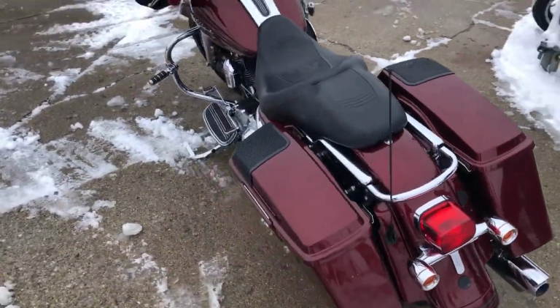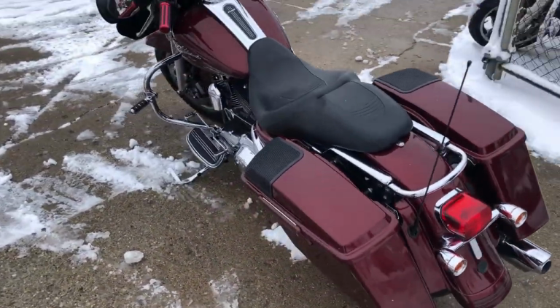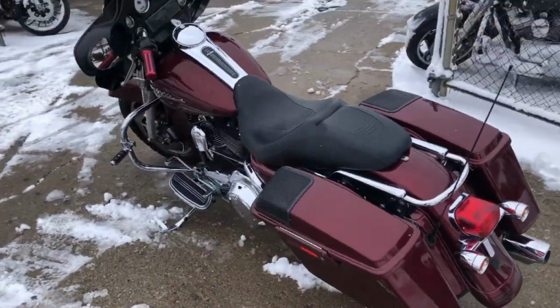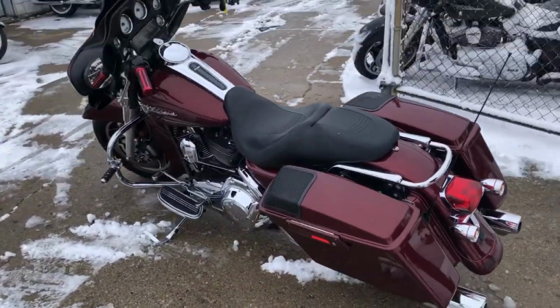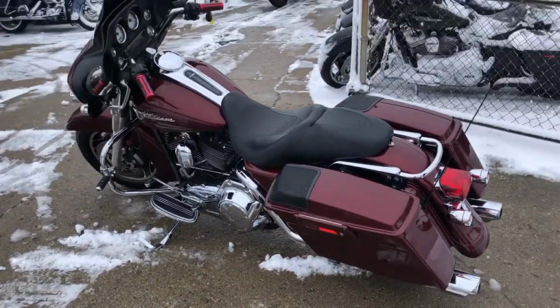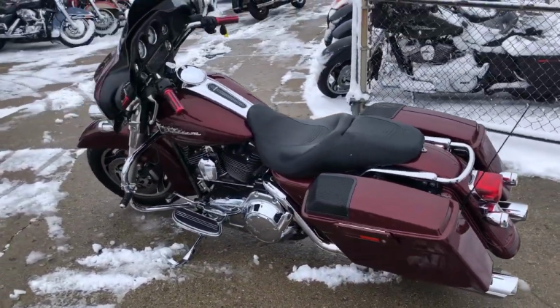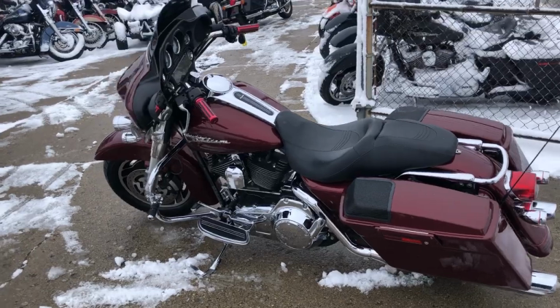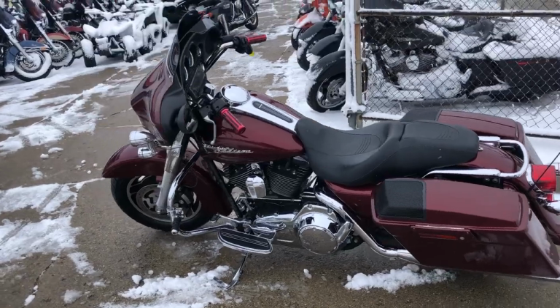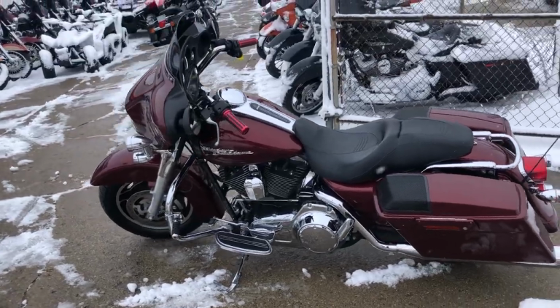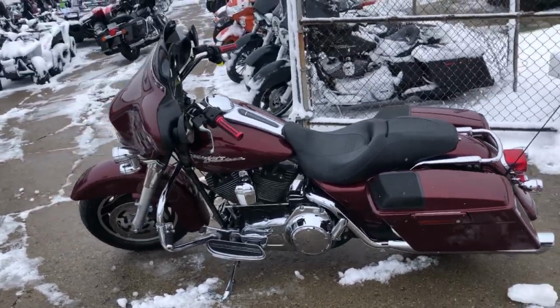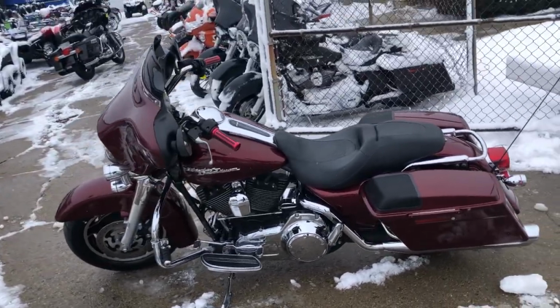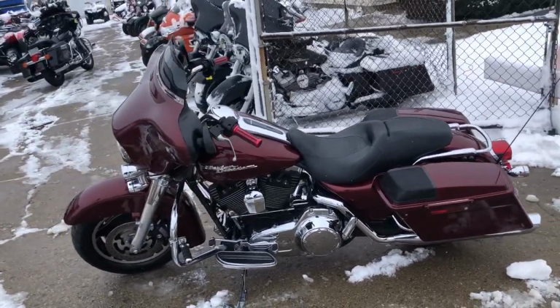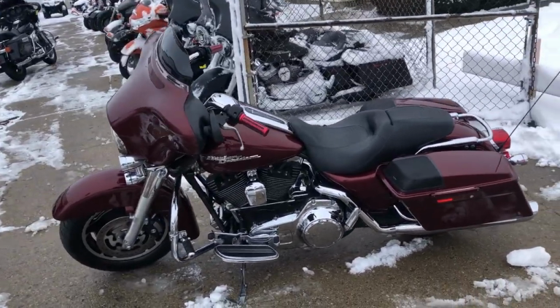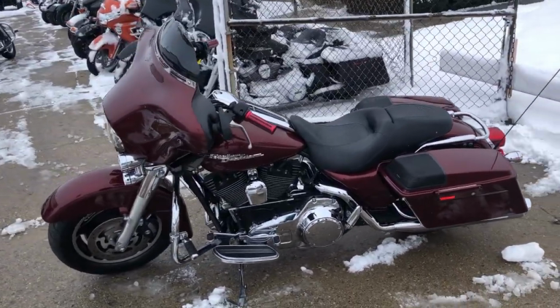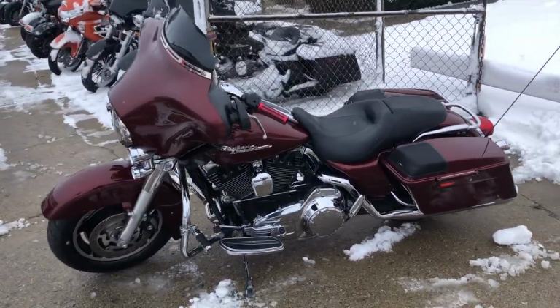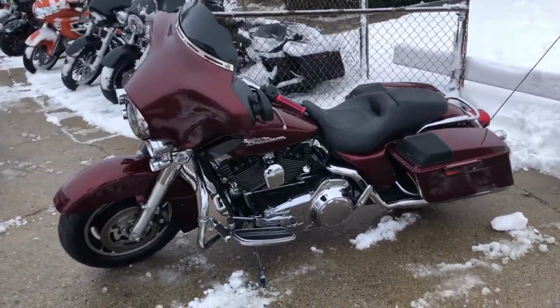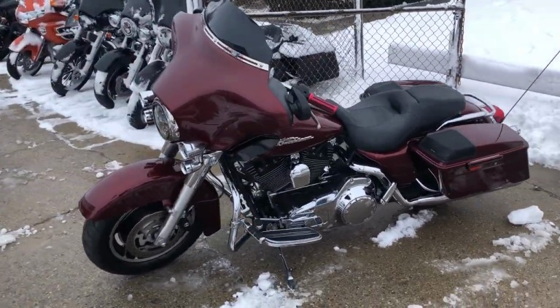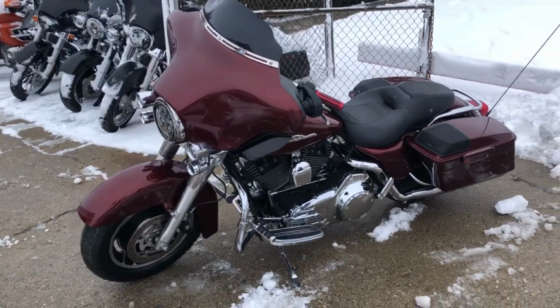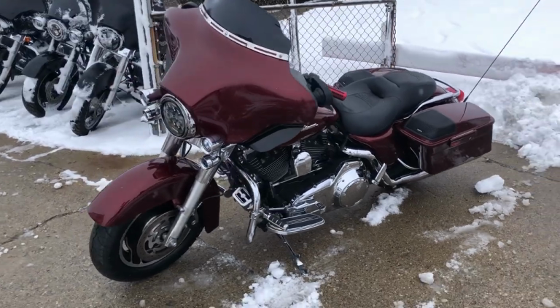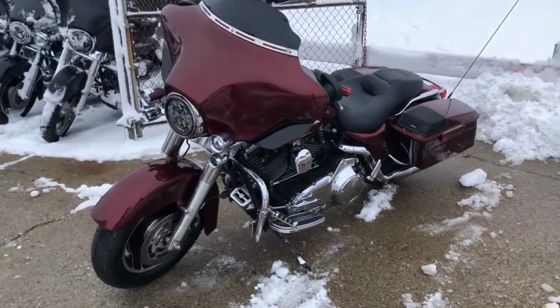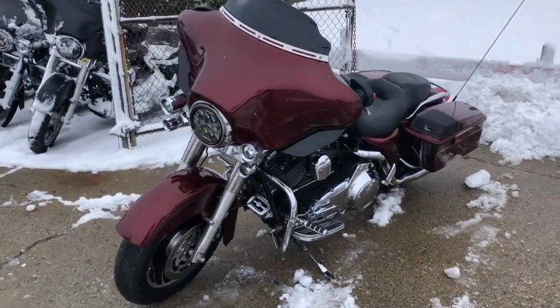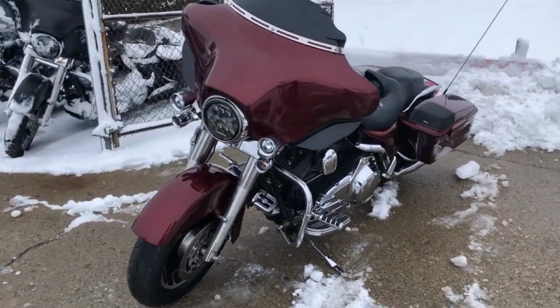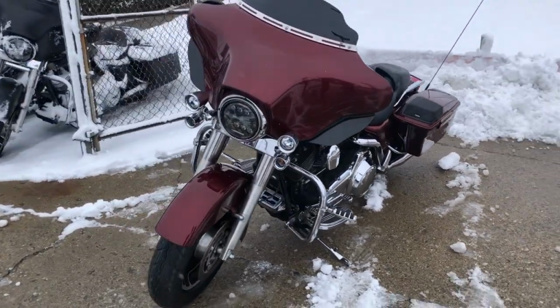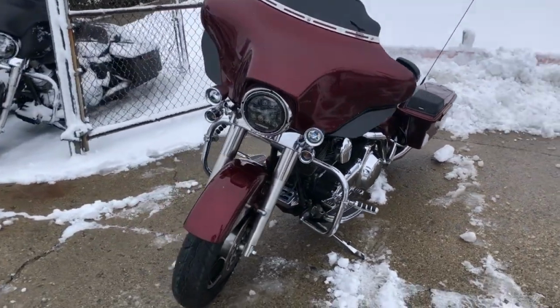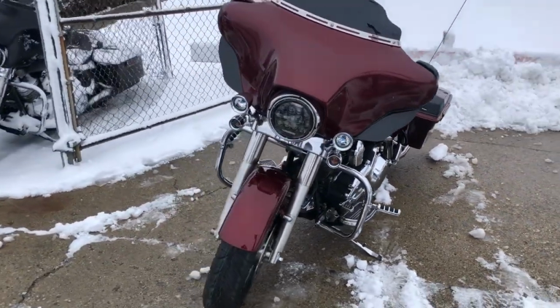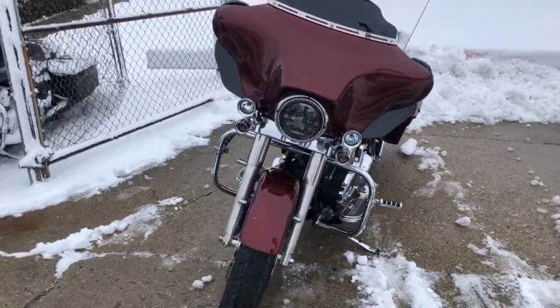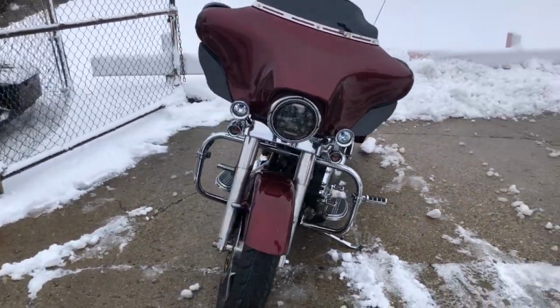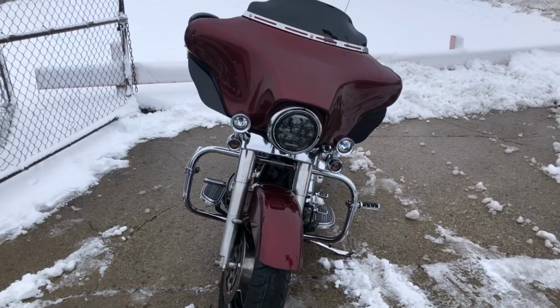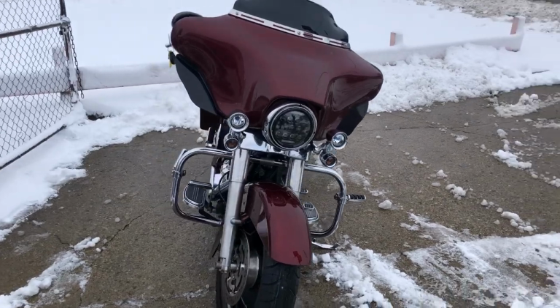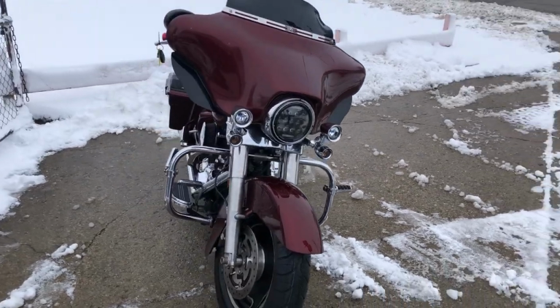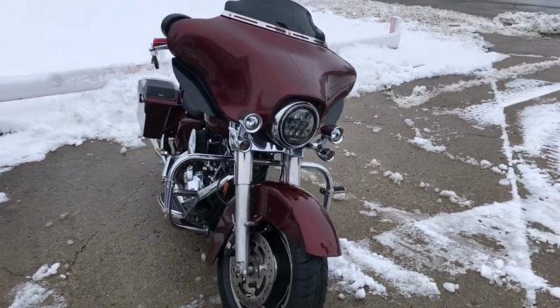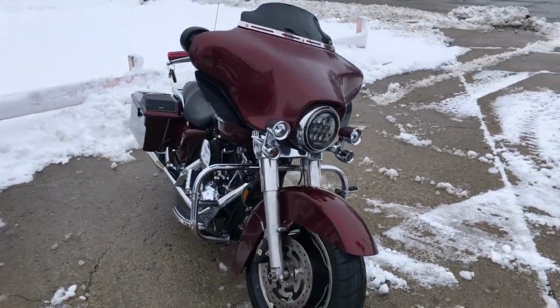This one is clean with the speakers in the saddlebags, upgraded floorboards, upgraded lower controls, Sony Bluetooth stereo, and the dual Vance & Hines exhaust that sounds great. This one runs strong, everything works, needs nothing.